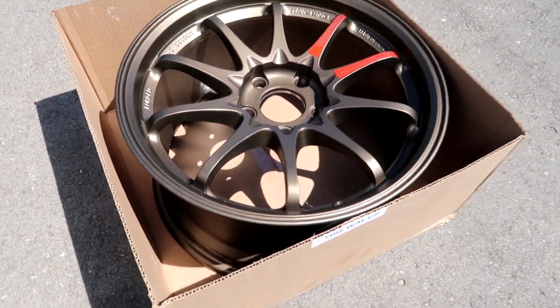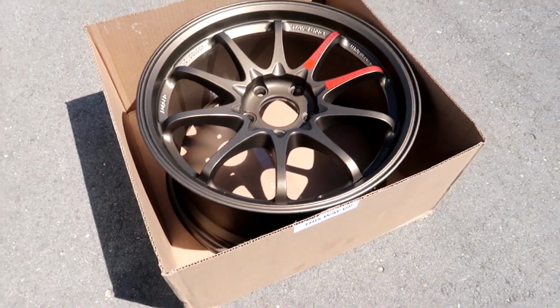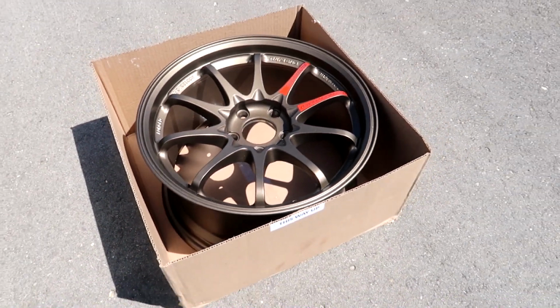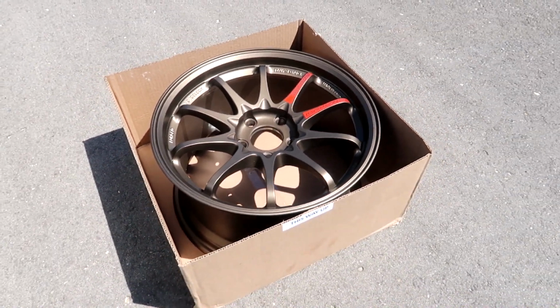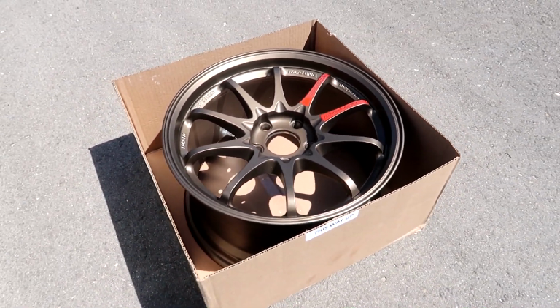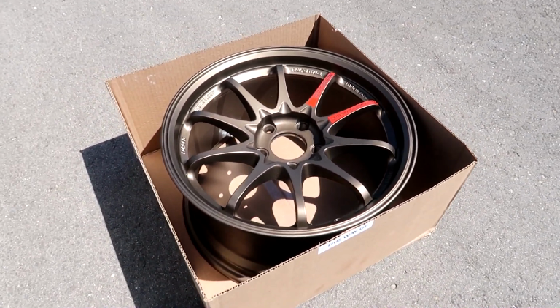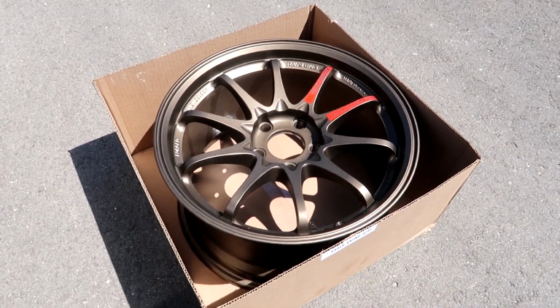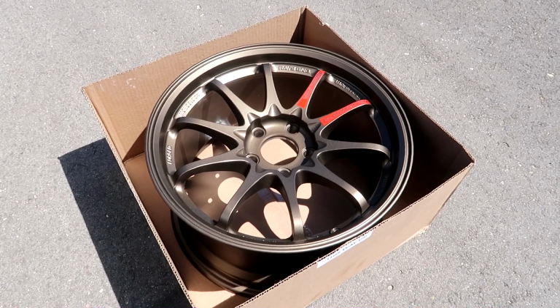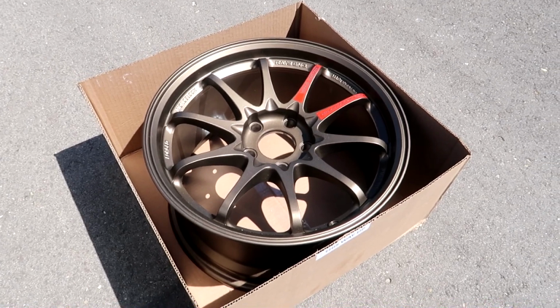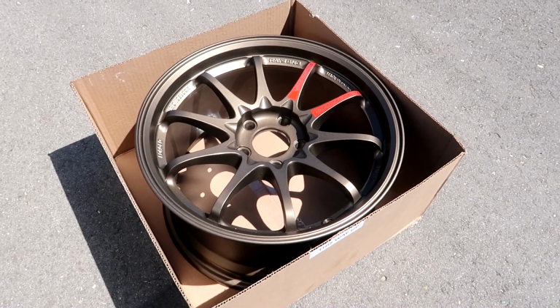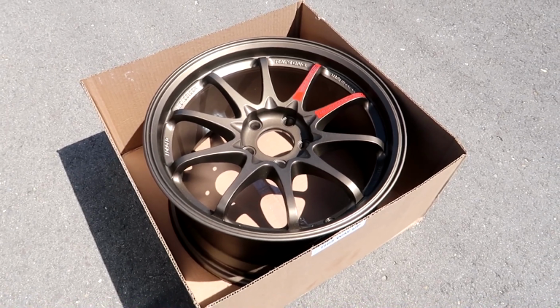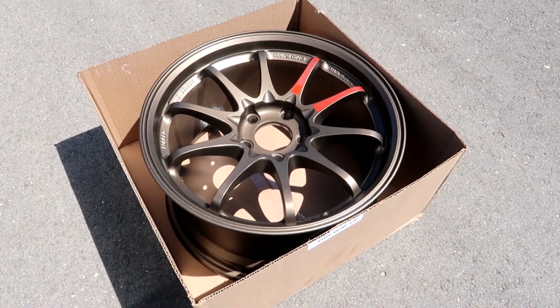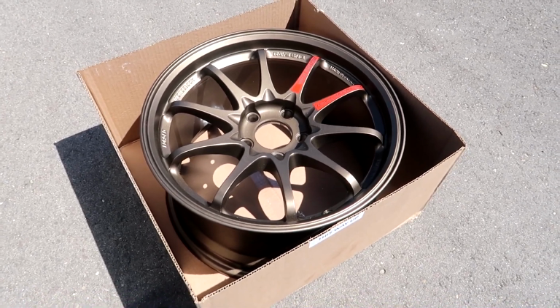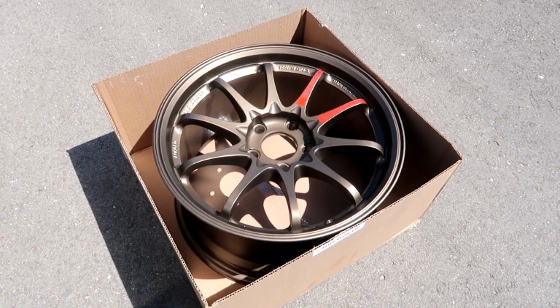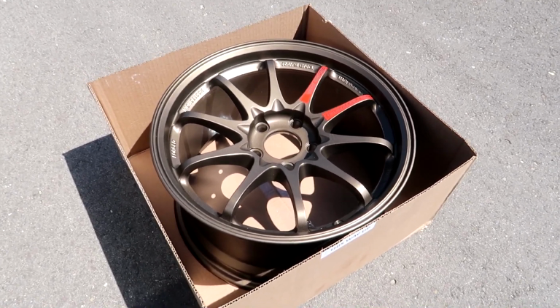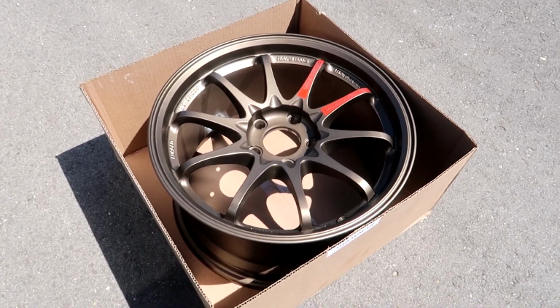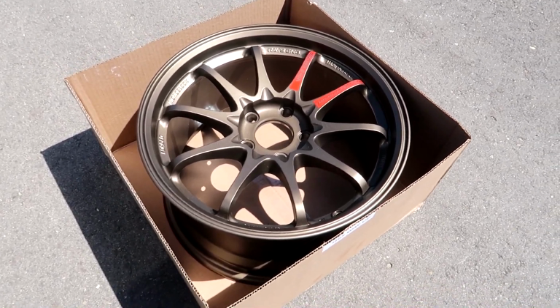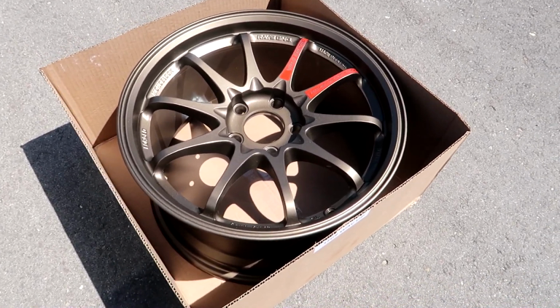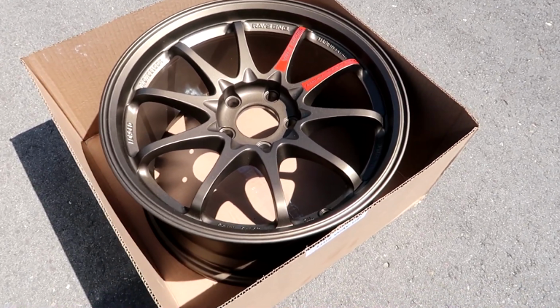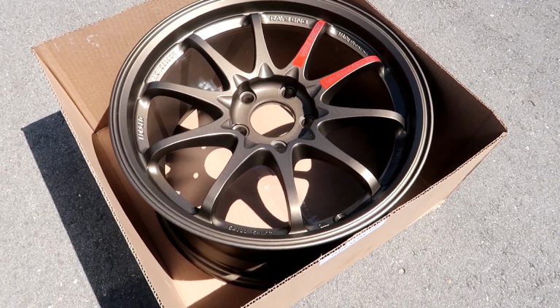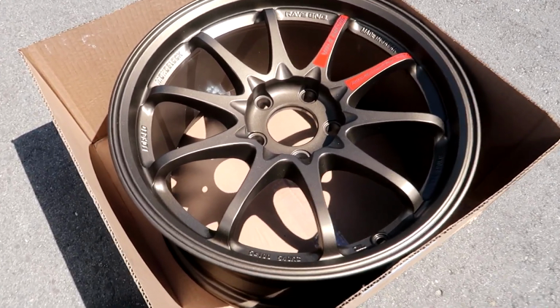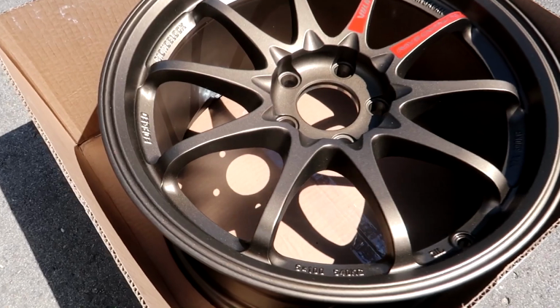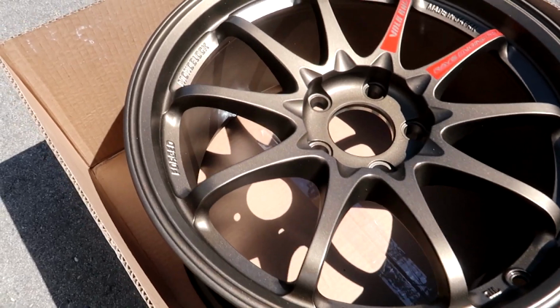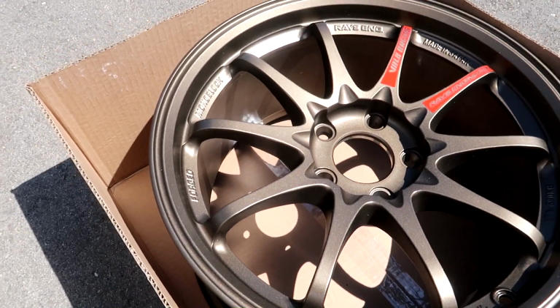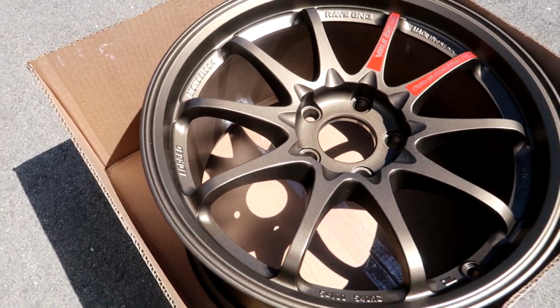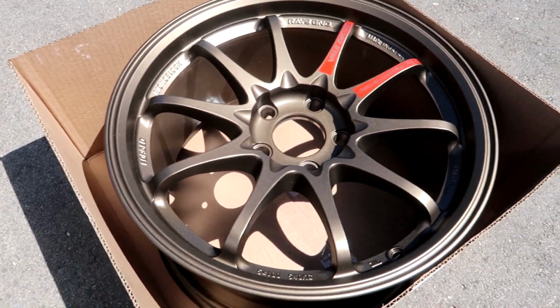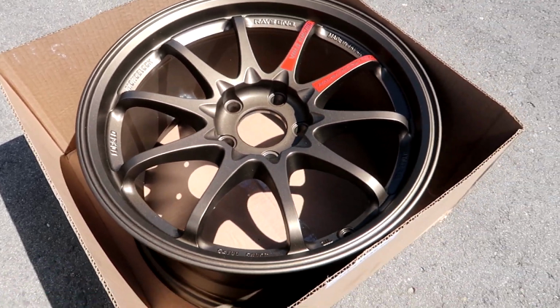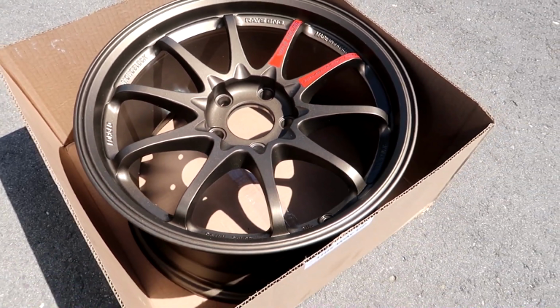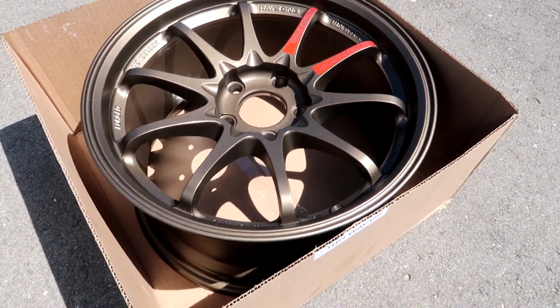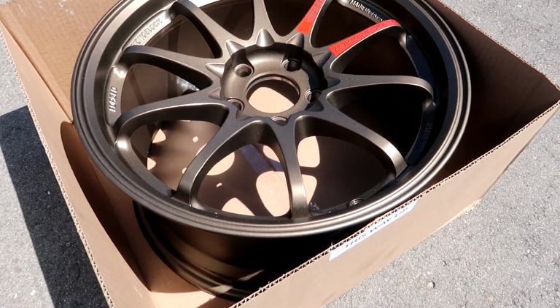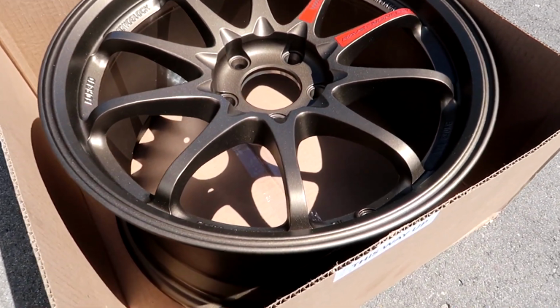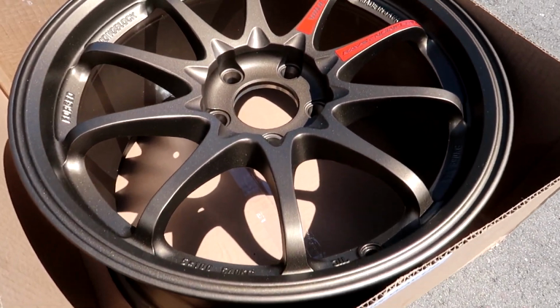This is the first time I'm seeing them in the sun — I had them in my house and never took them out. Holy shit, the blast bronze looks so freaking good in the sunlight.